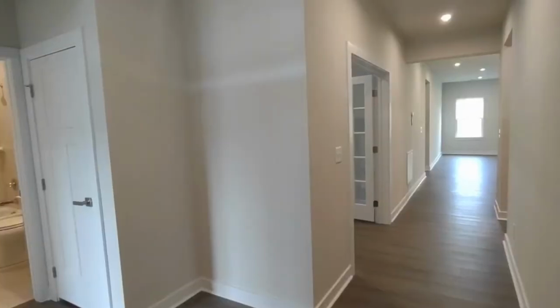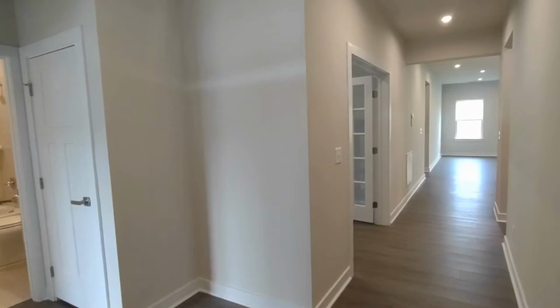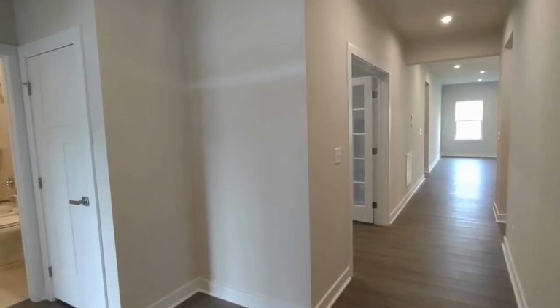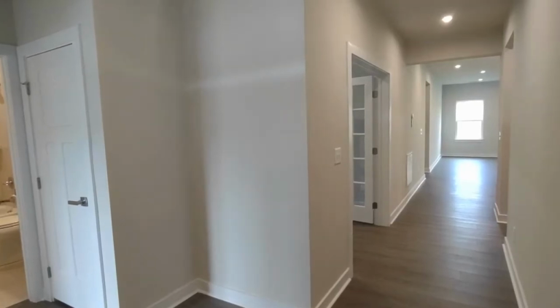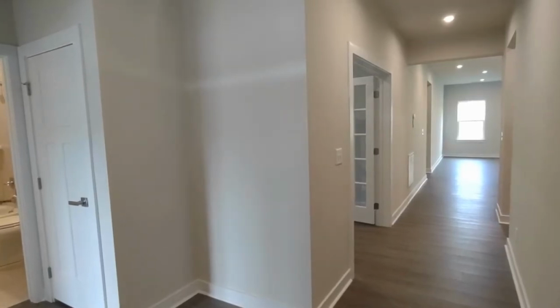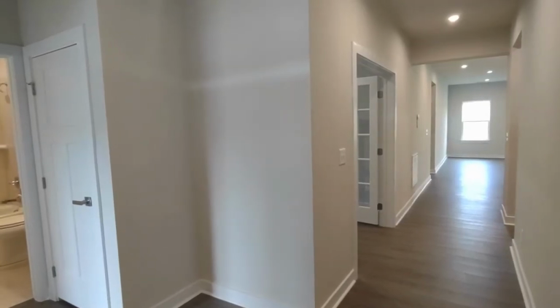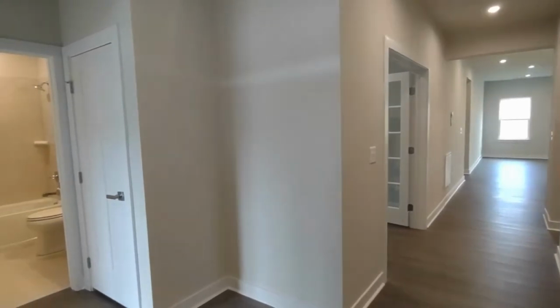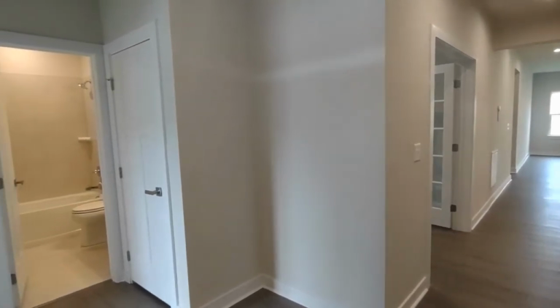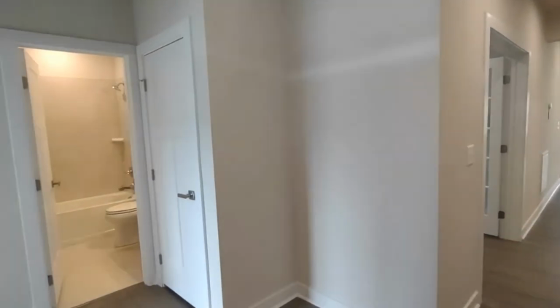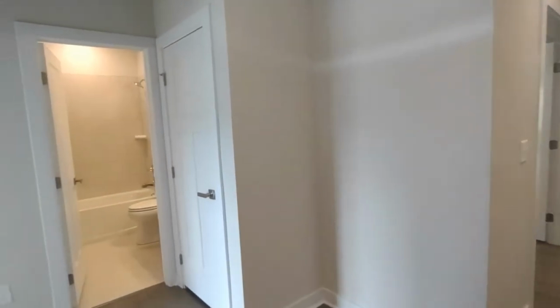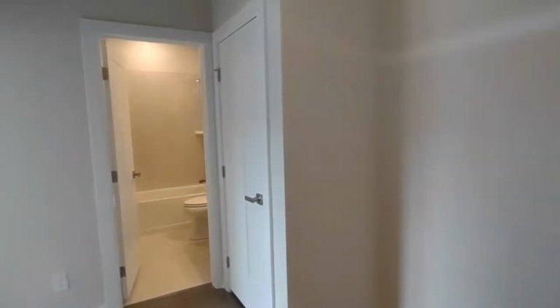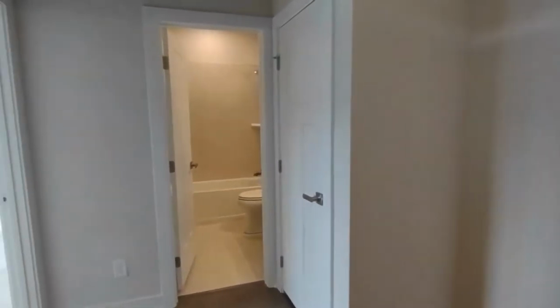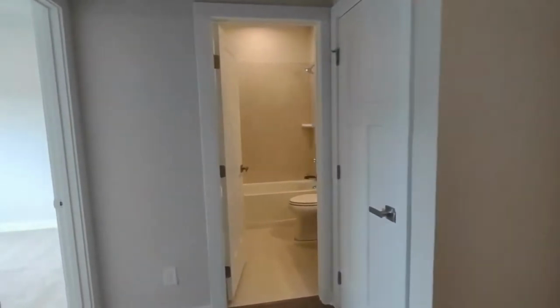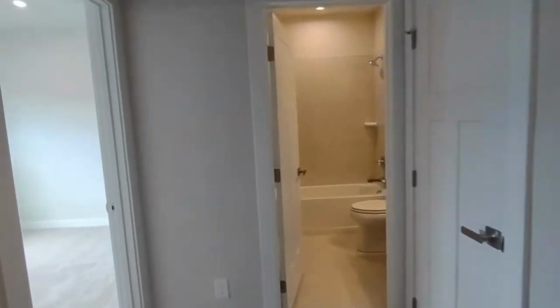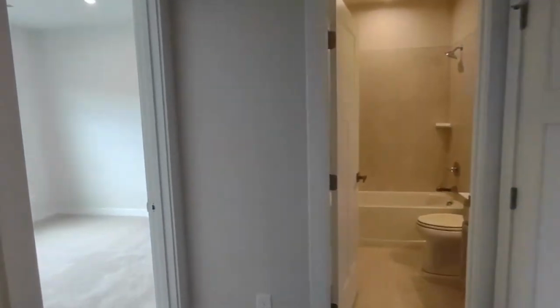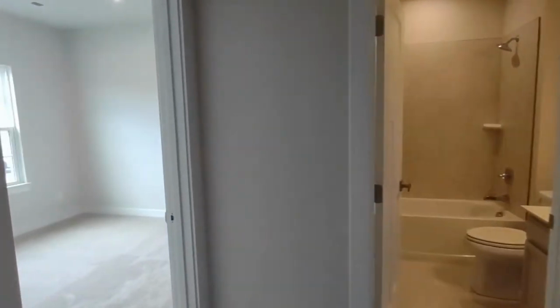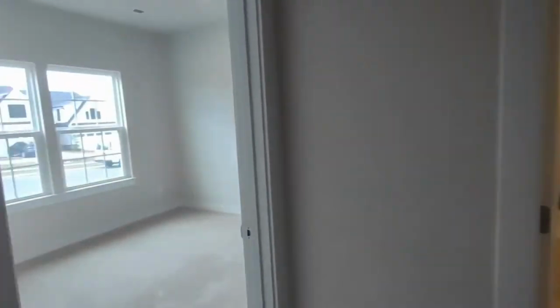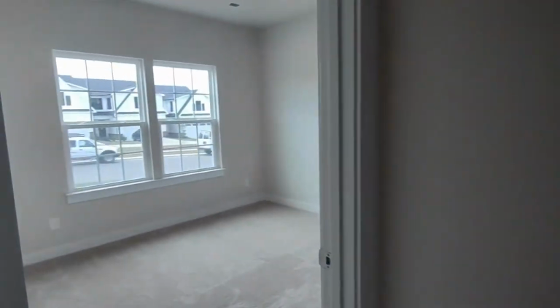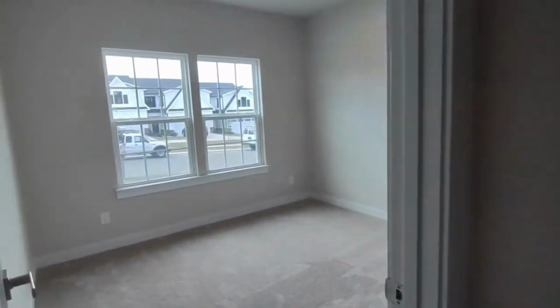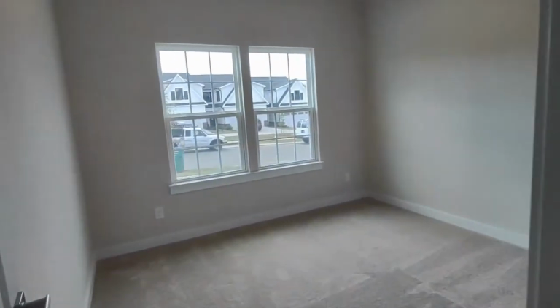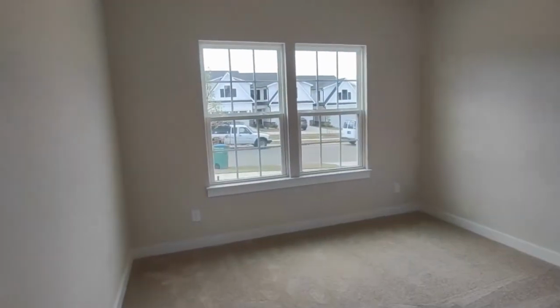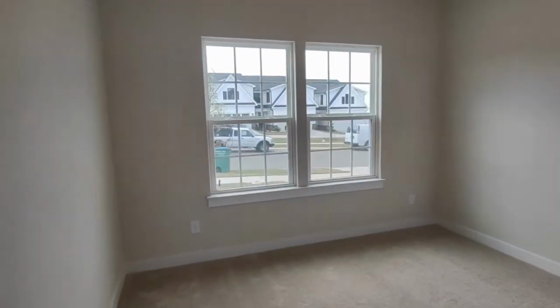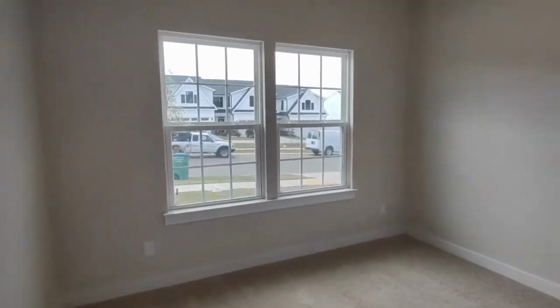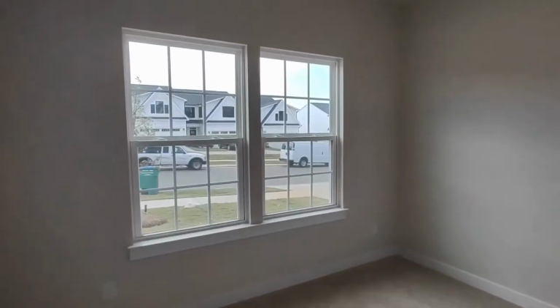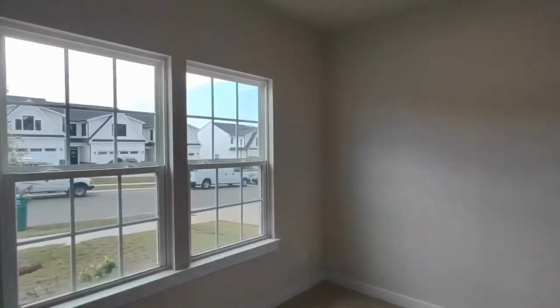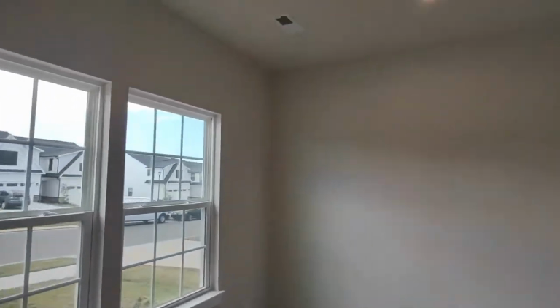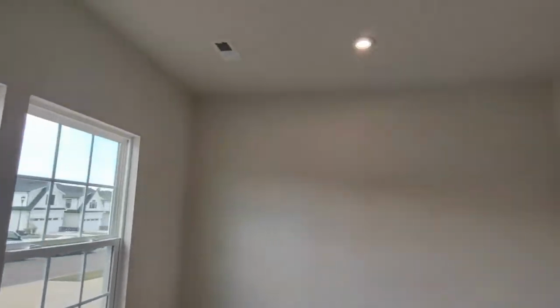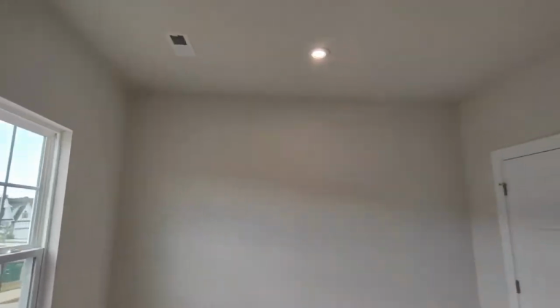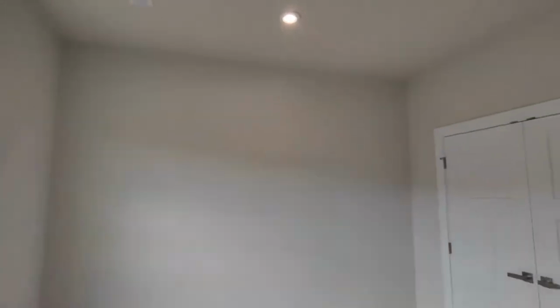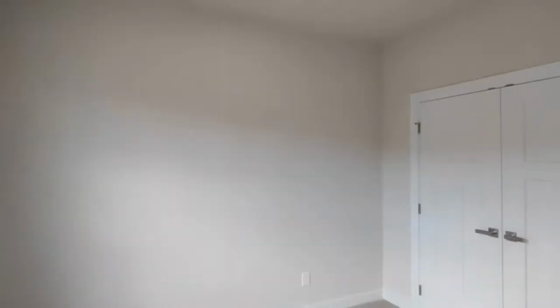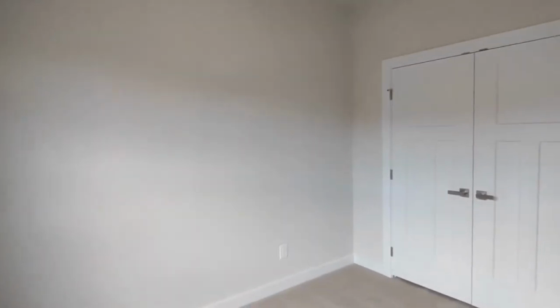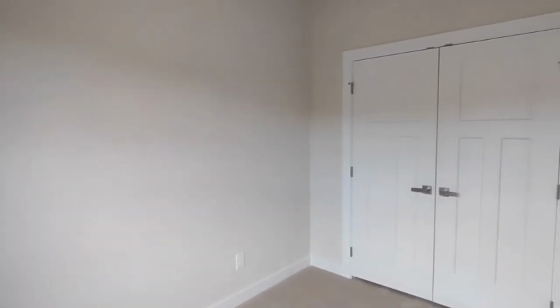Coming through the front door of the home, you come into an entryway area with the first full bath on our left and the first bedroom also on our left. The first bedroom has two front-facing windows, recessed lighting, and large closets.